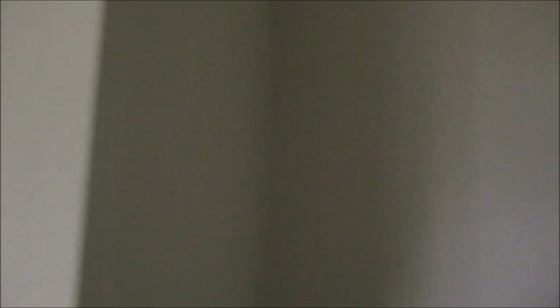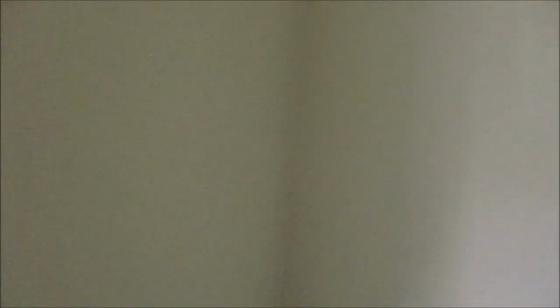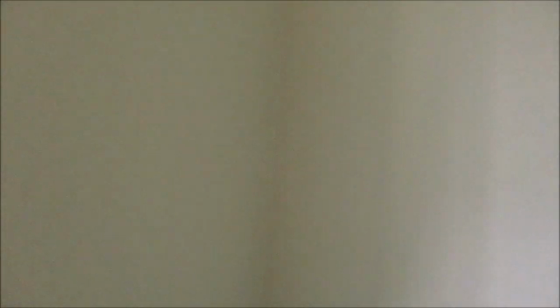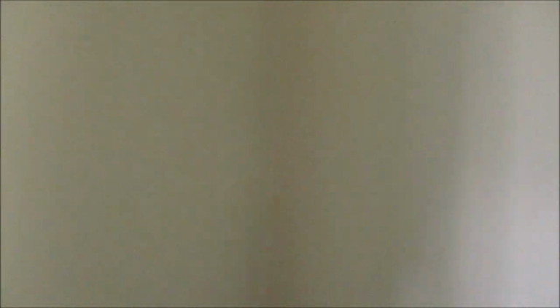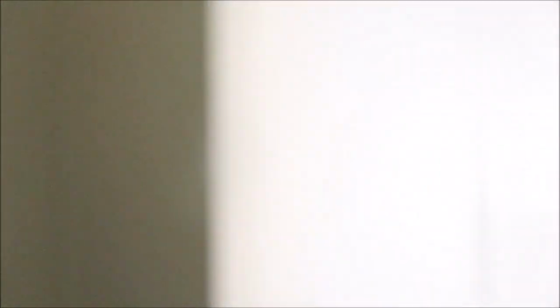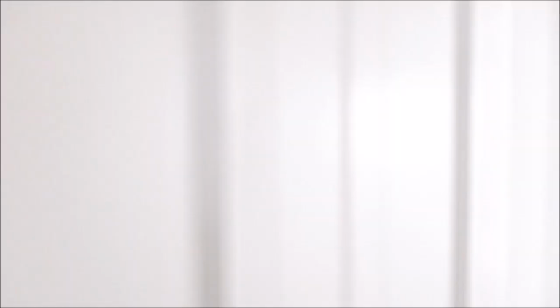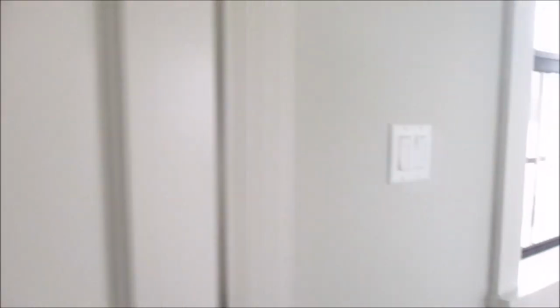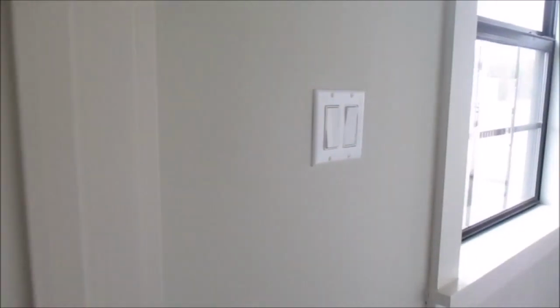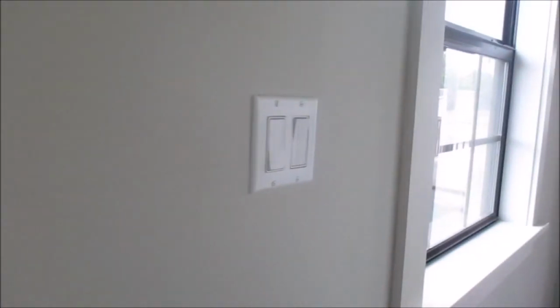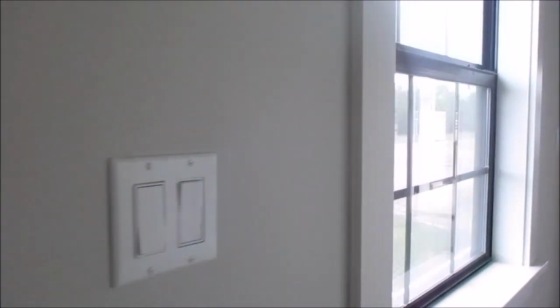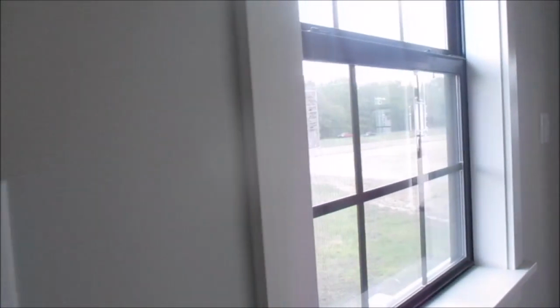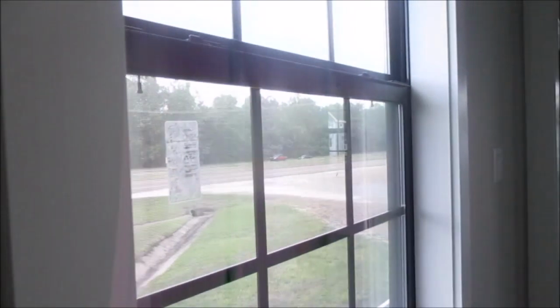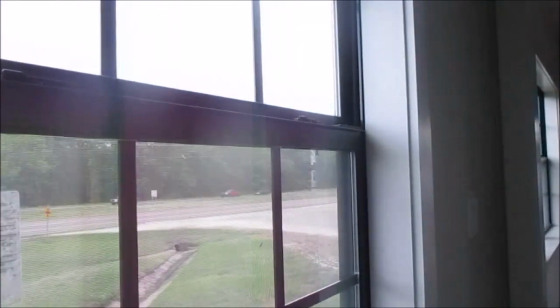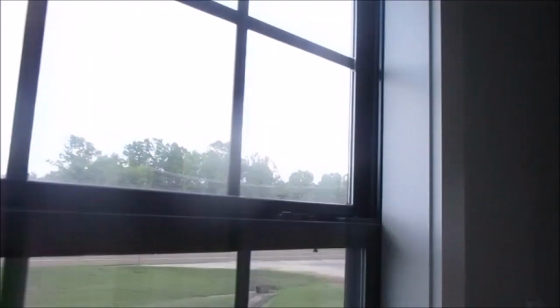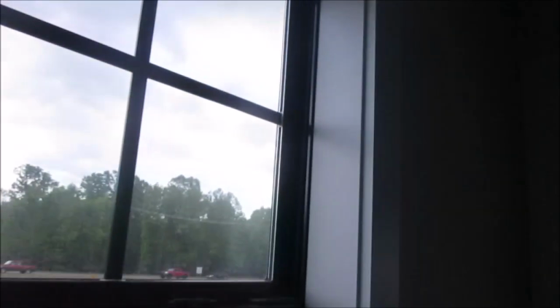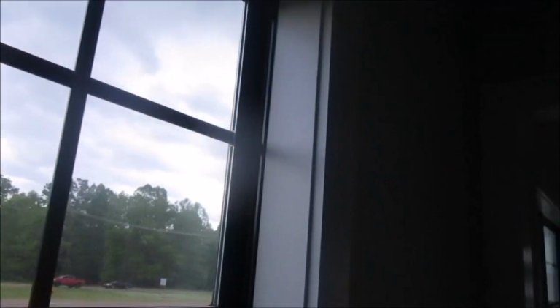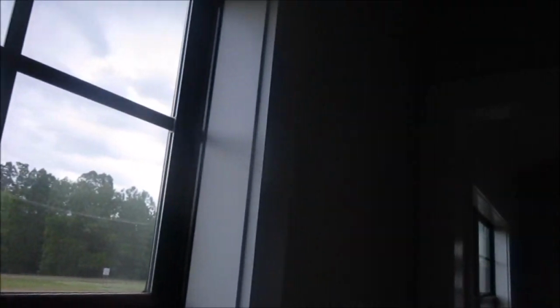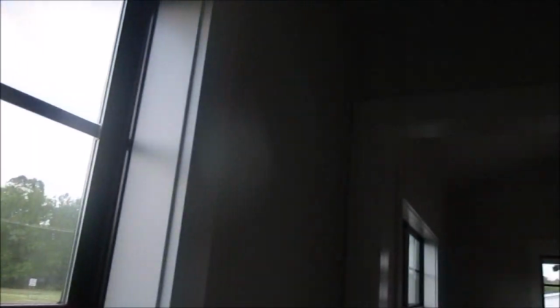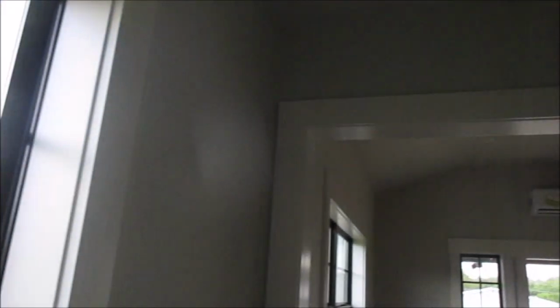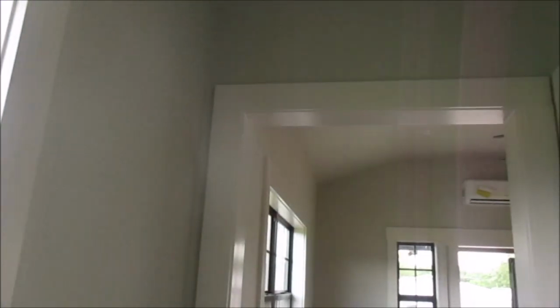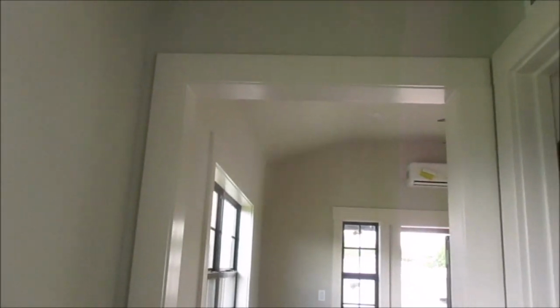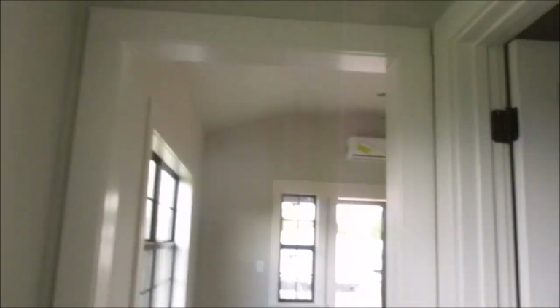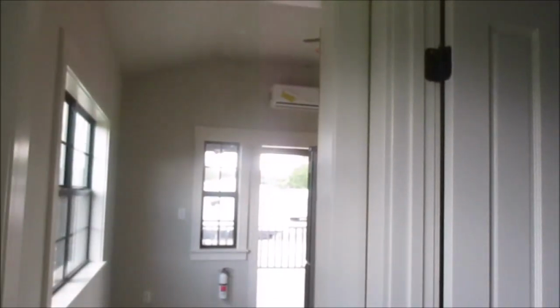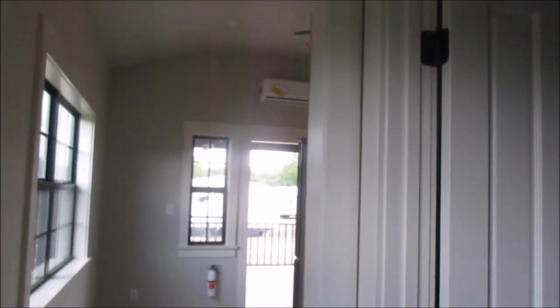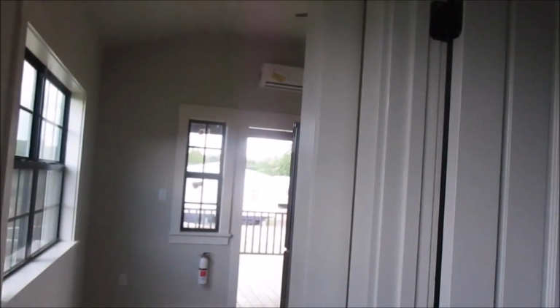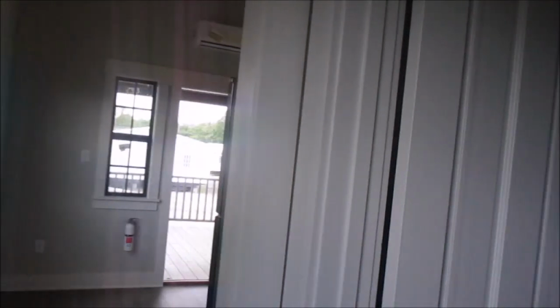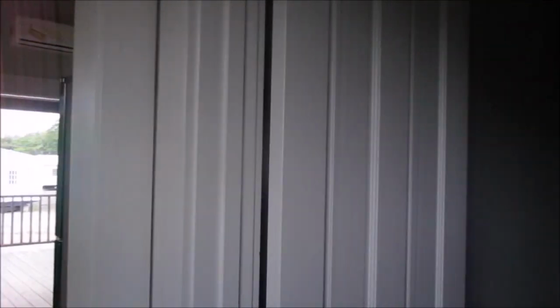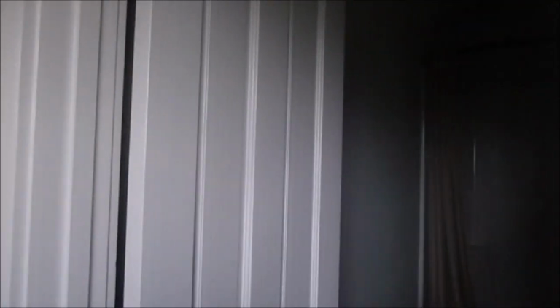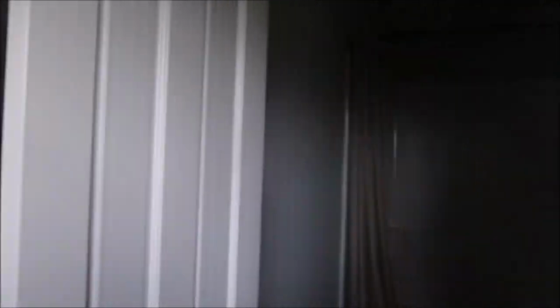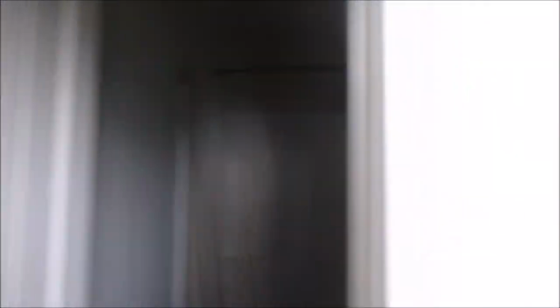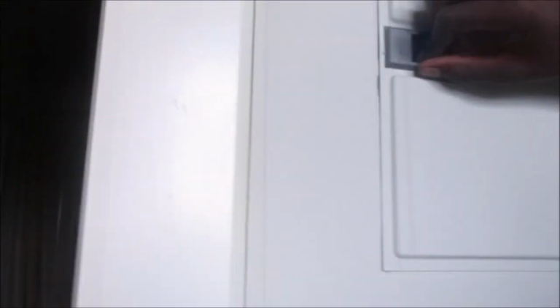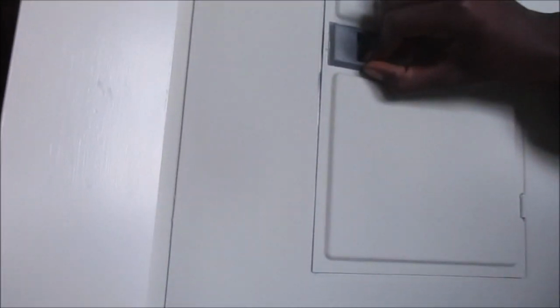Let's go check out the porch. That's your breaker box.